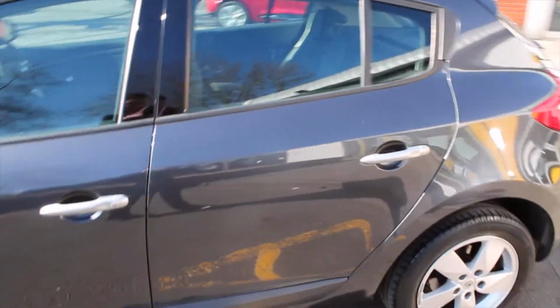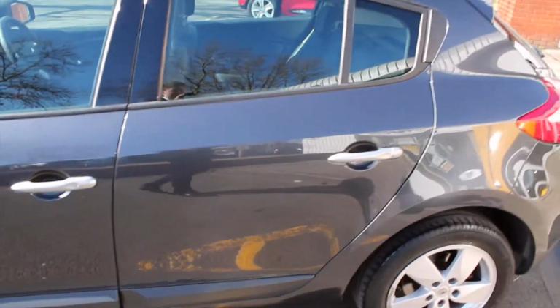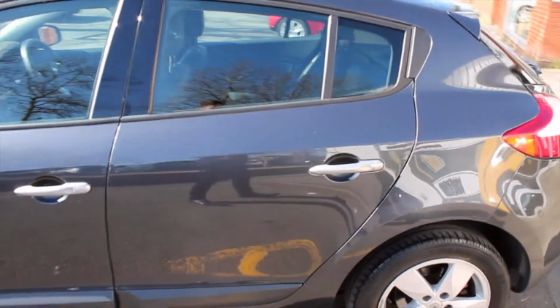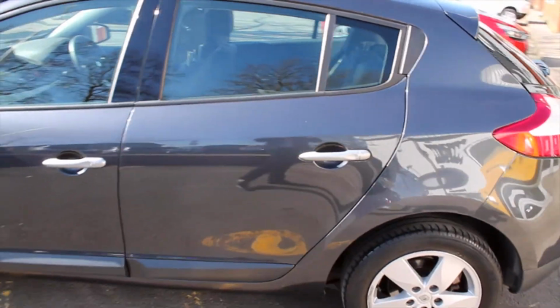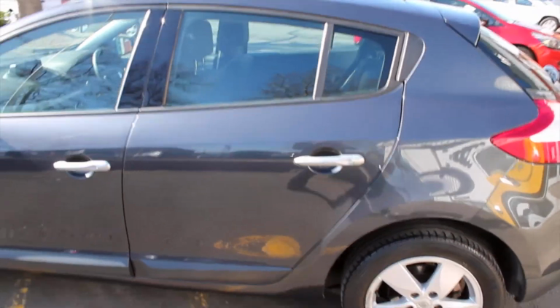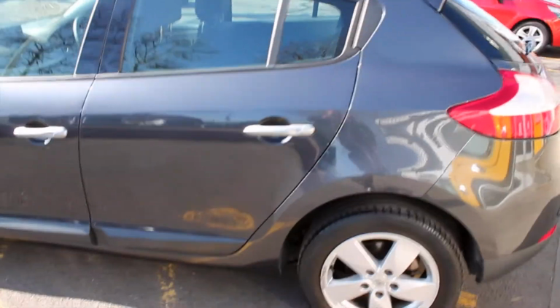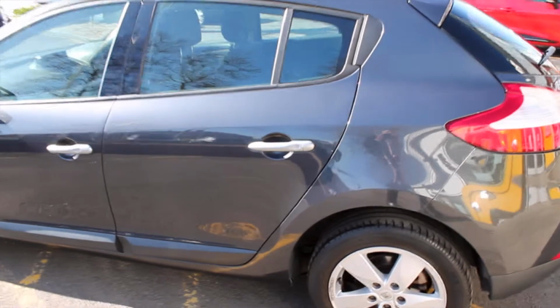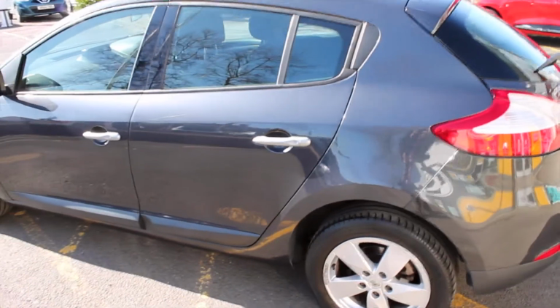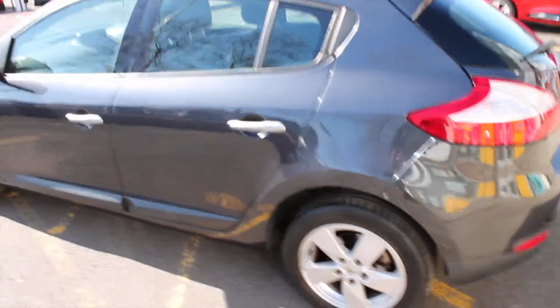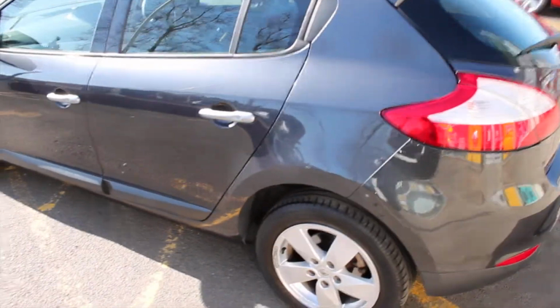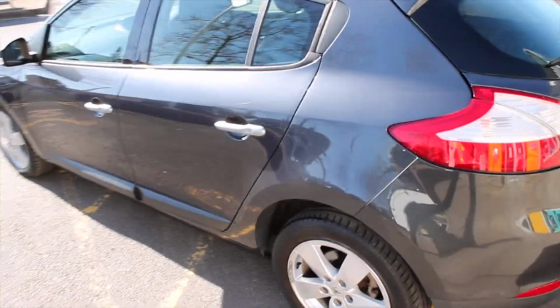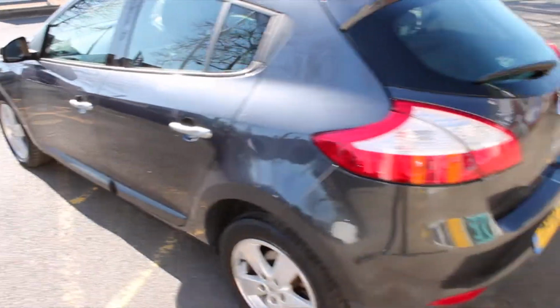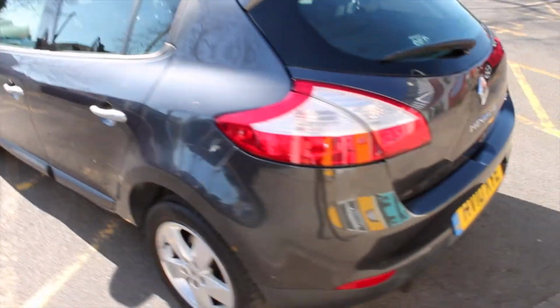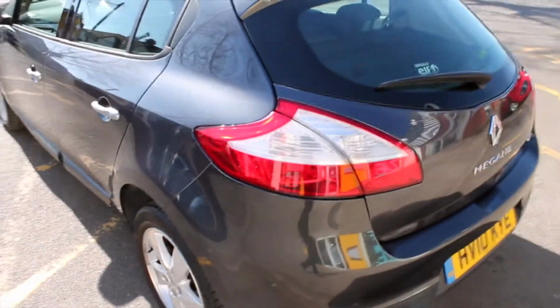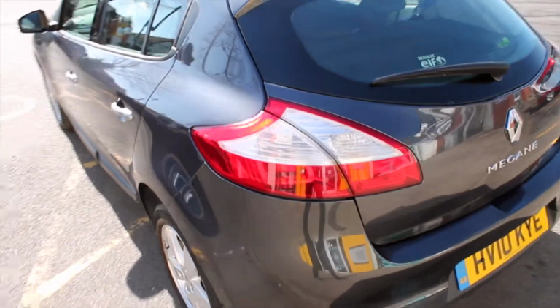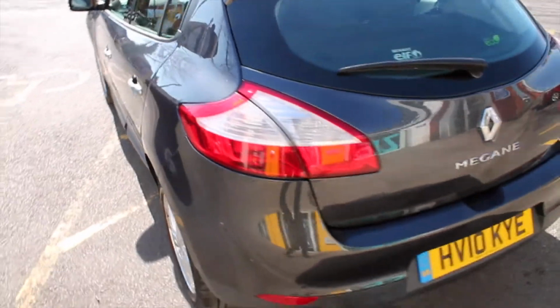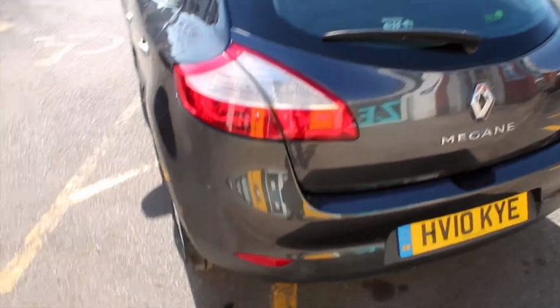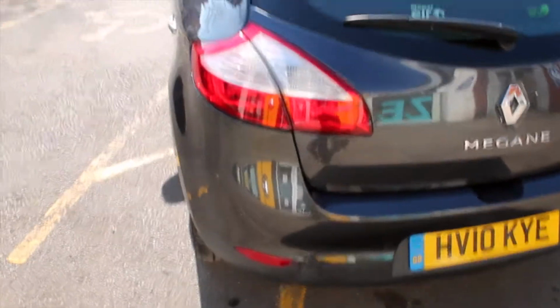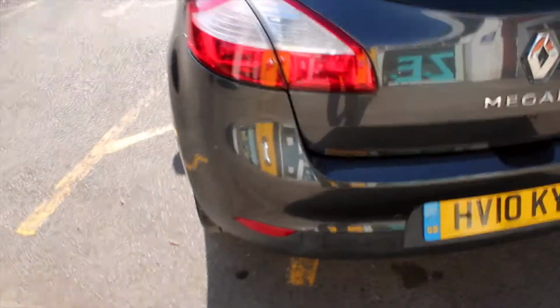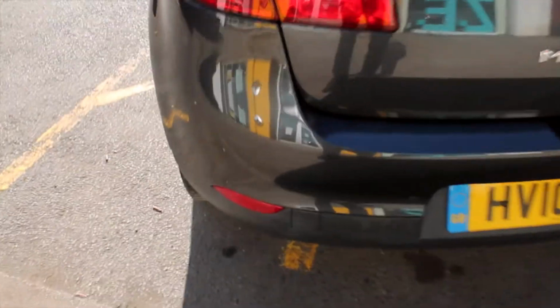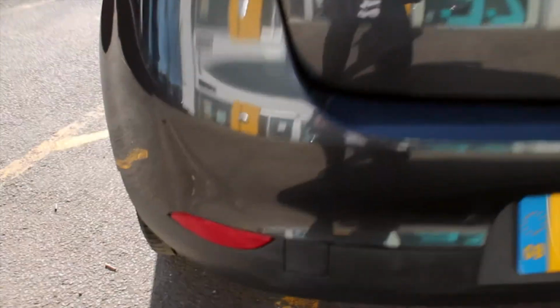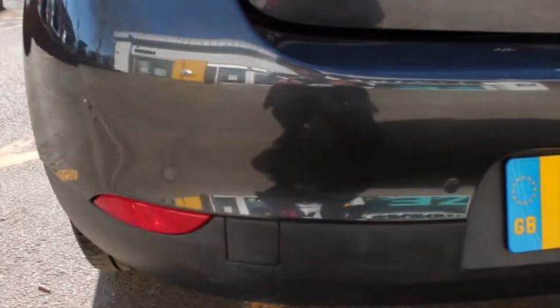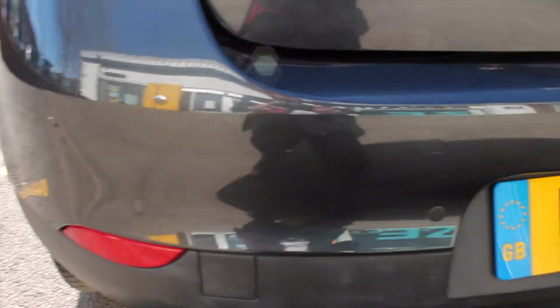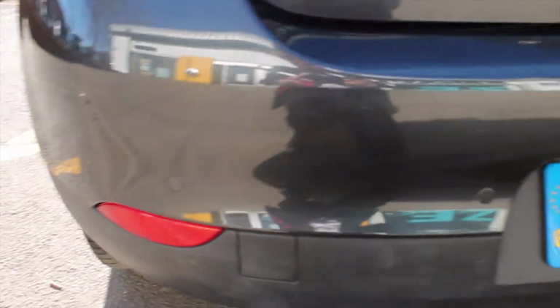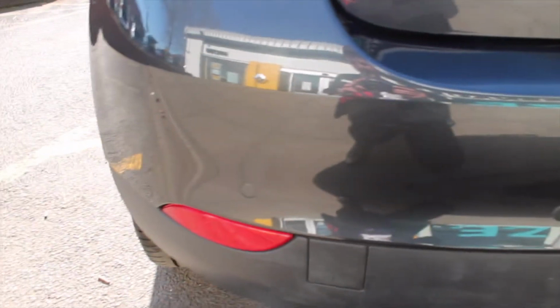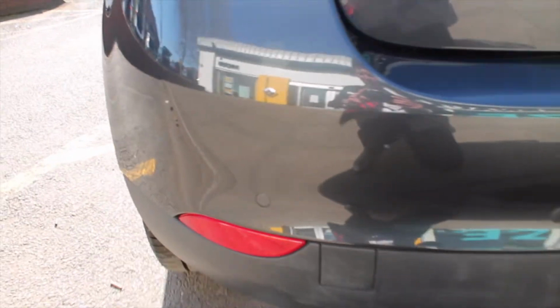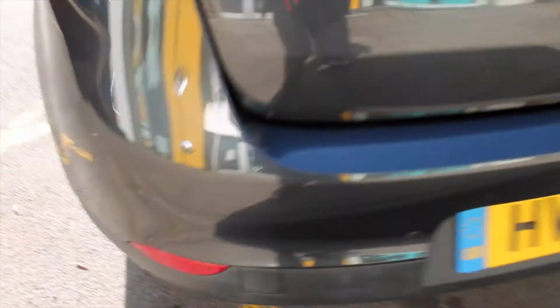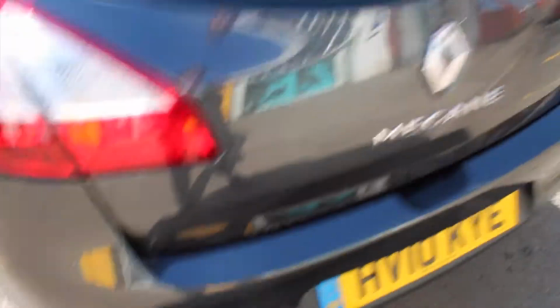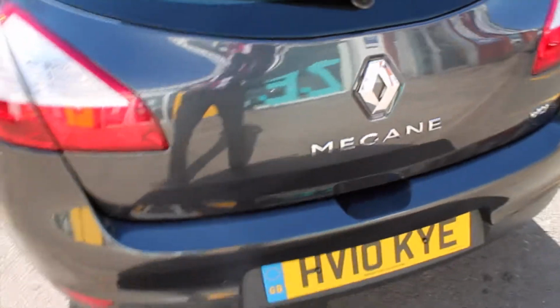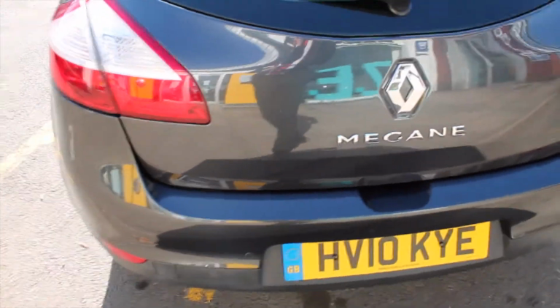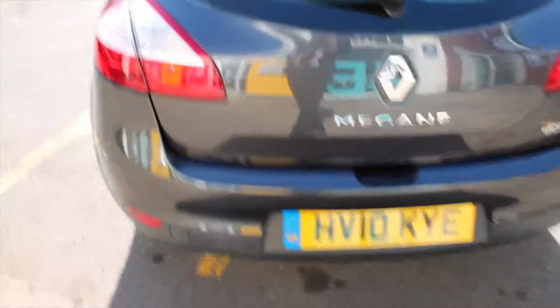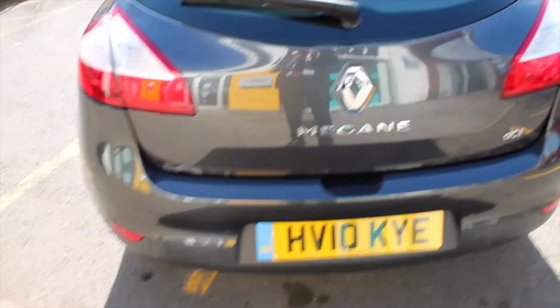This is a five-door Renault Megane, so it's much more practical when getting rear passengers in and out of the vehicle — makes it much easier and quicker. Coming round to the back, there's a set of four parking sensors located along the bumper, which just makes it much easier to park in tight spaces.